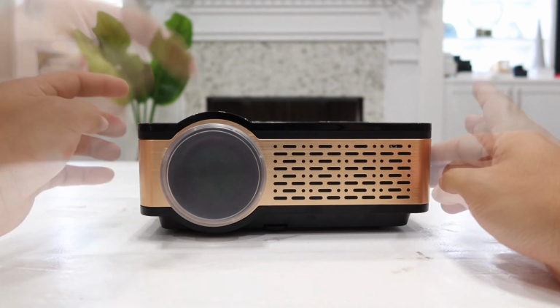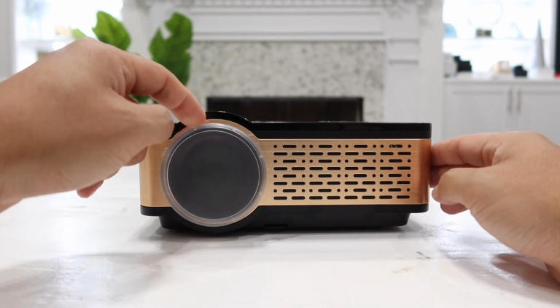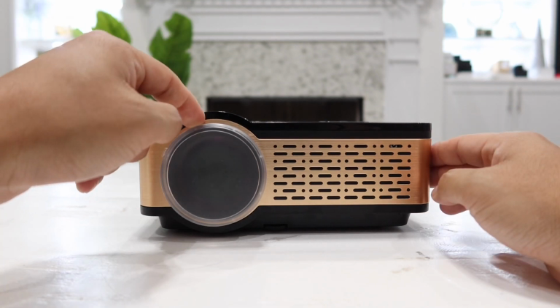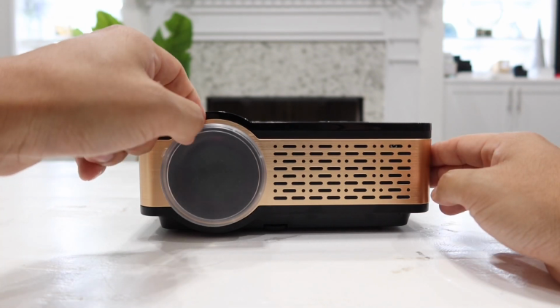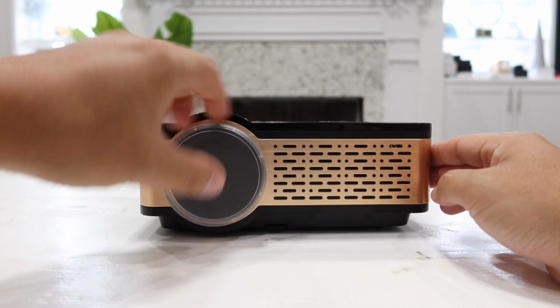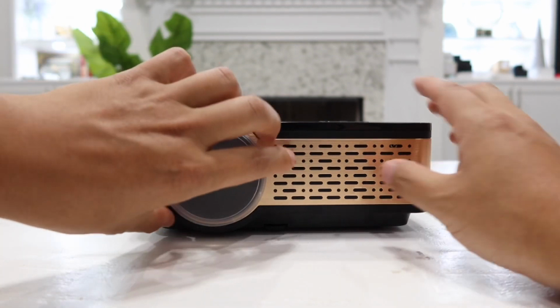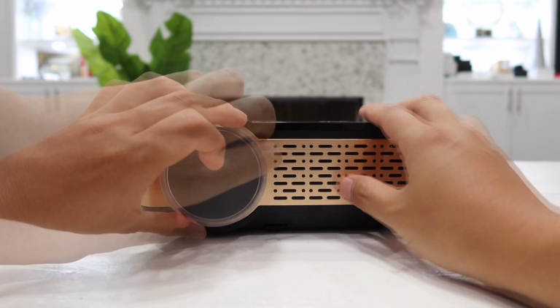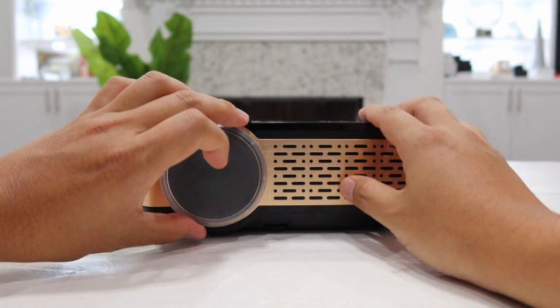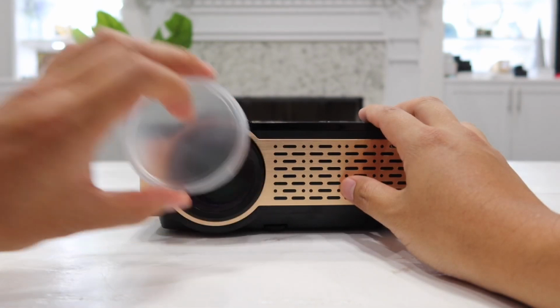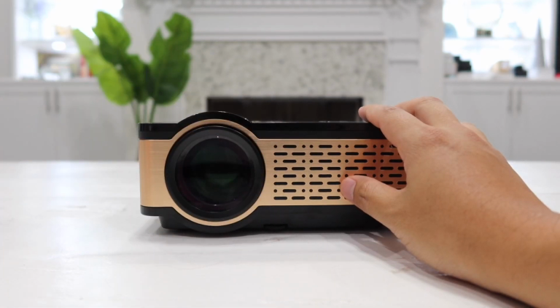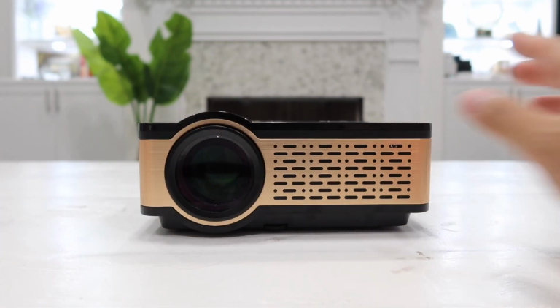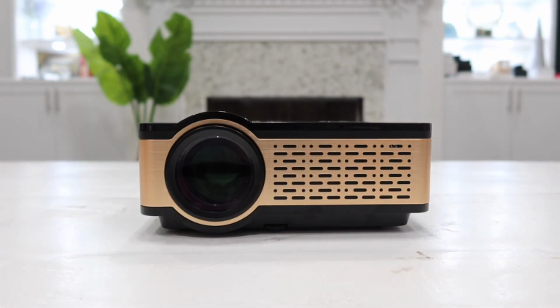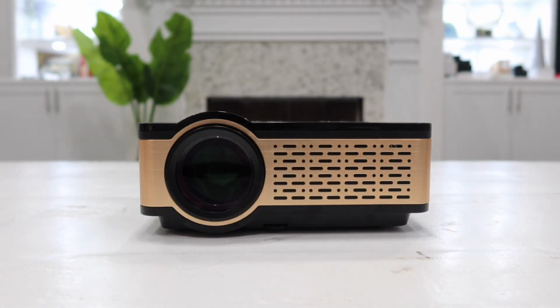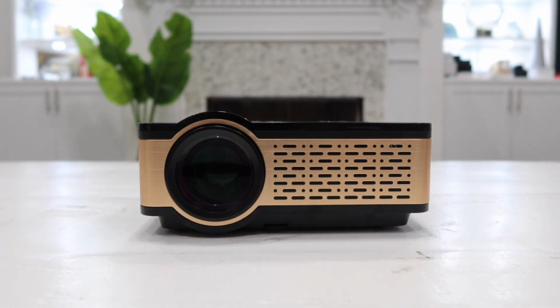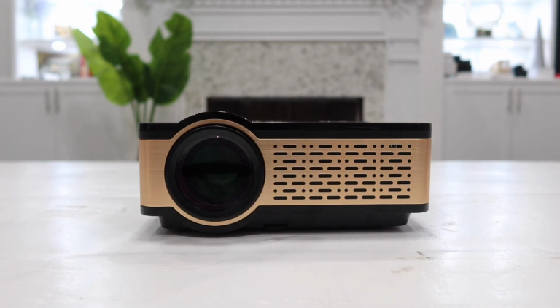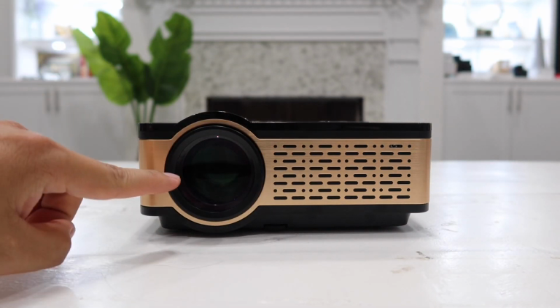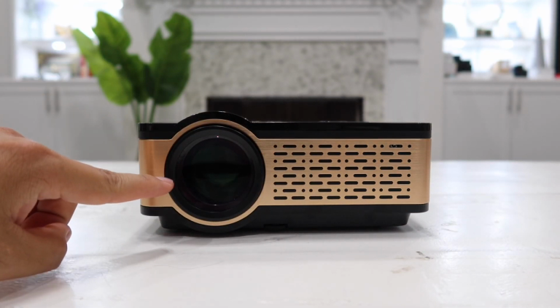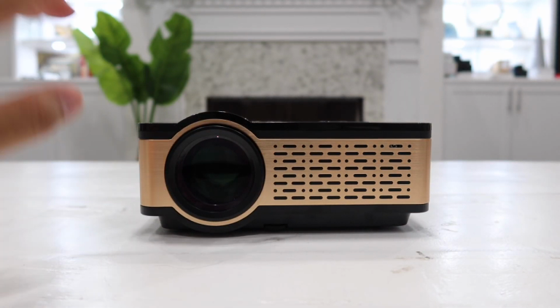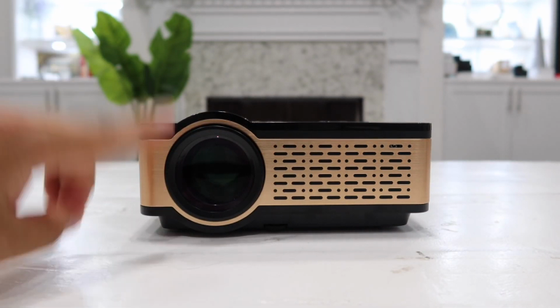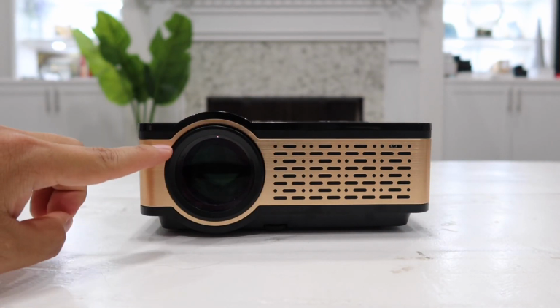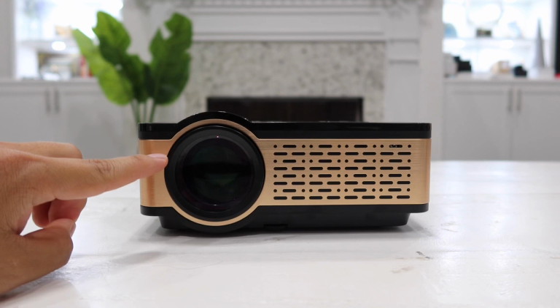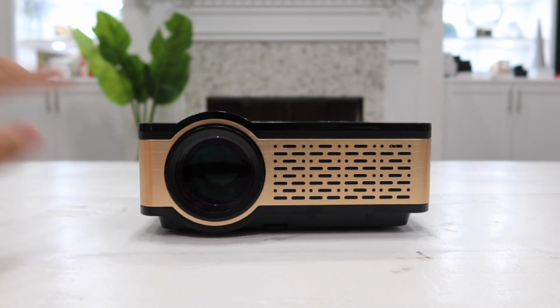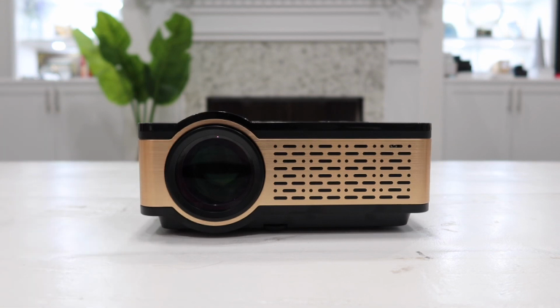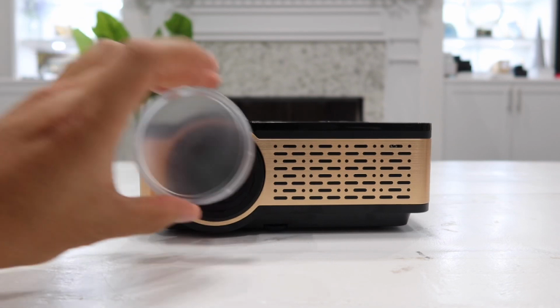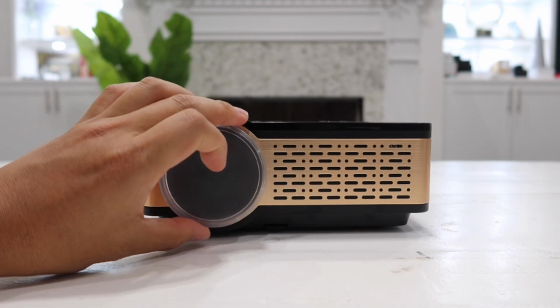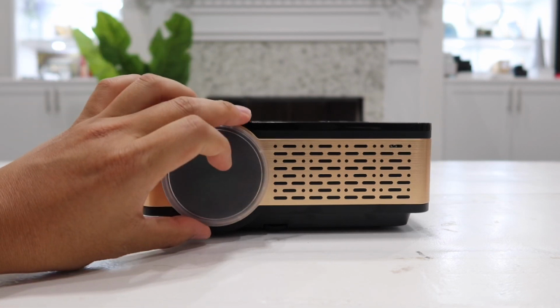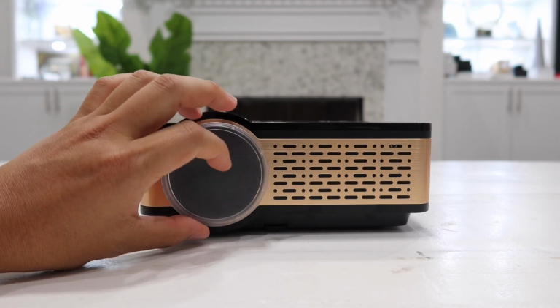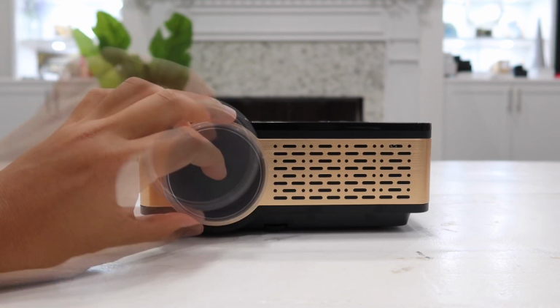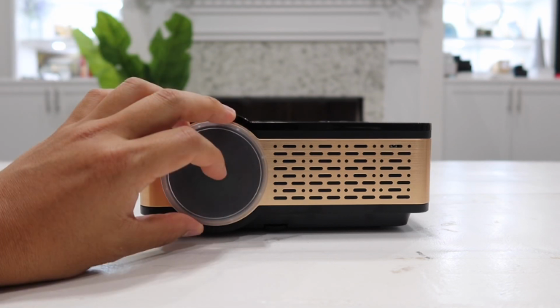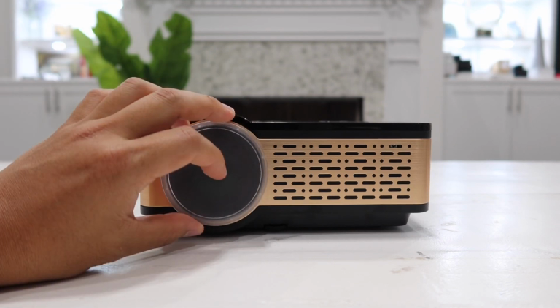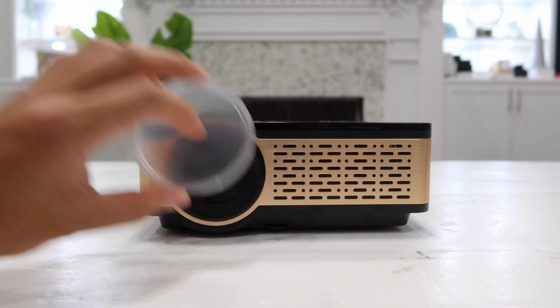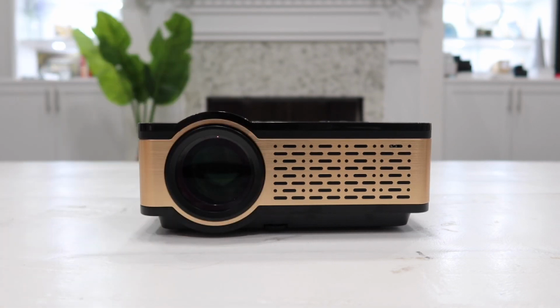On the front we have a lens cover. You can simply pull this out and remove it to expose the lens every time you watch a movie. When you're done, you can put it back on to protect the lens from getting any dirt inside.